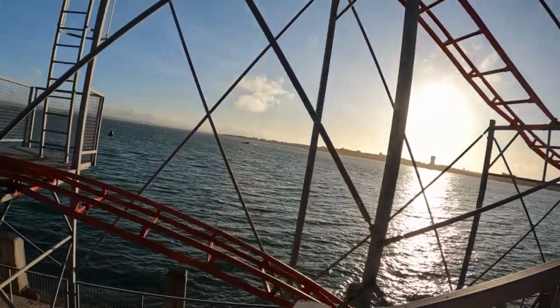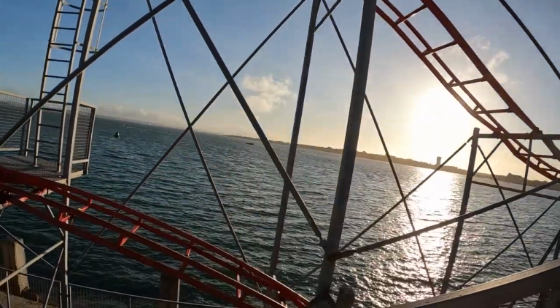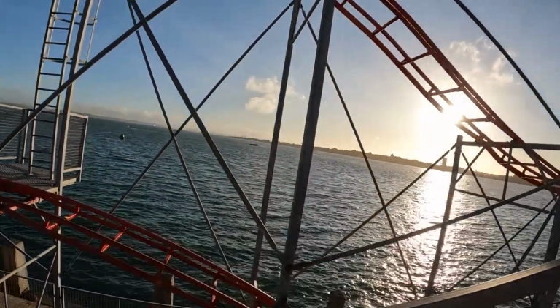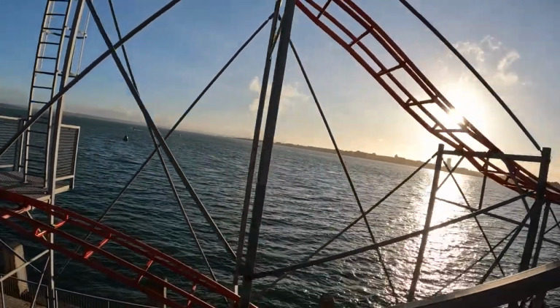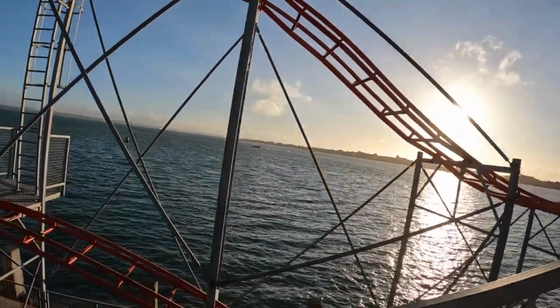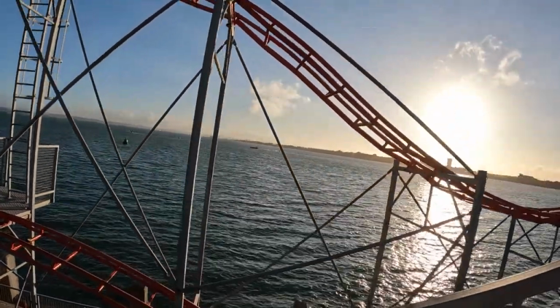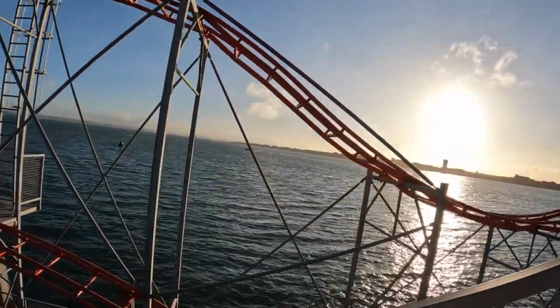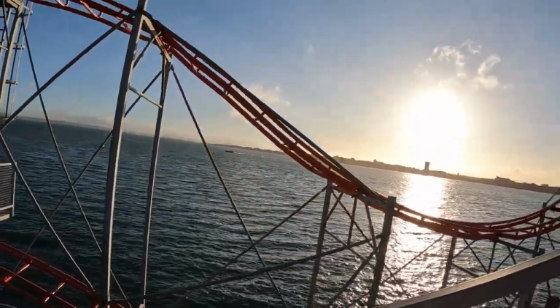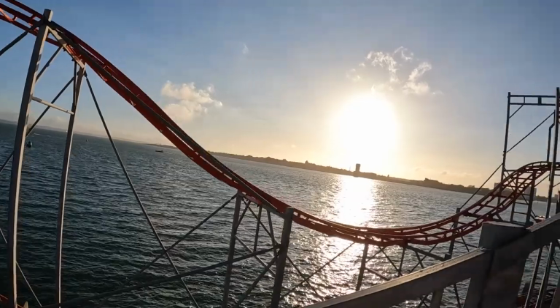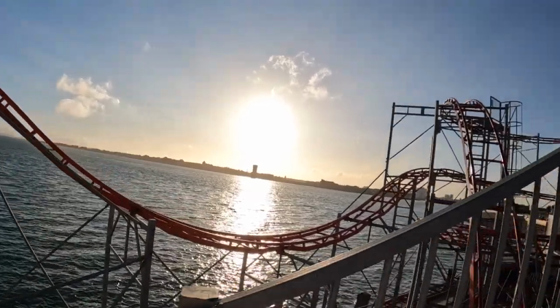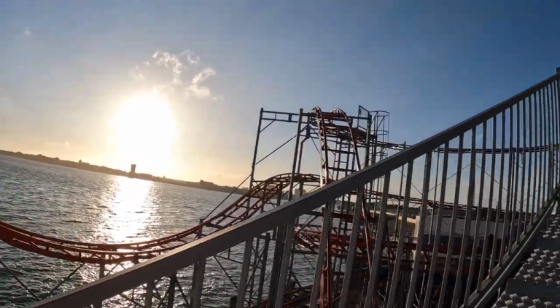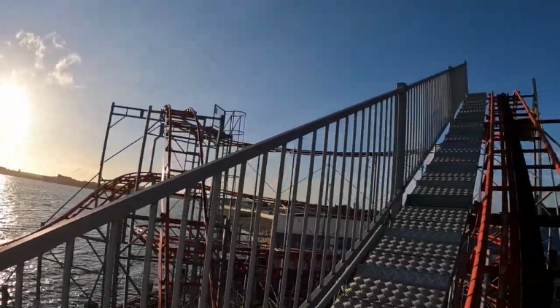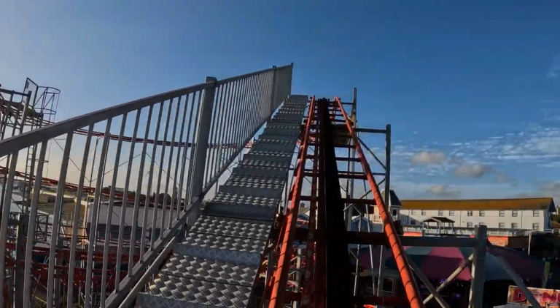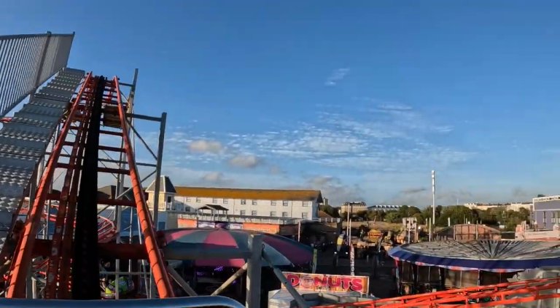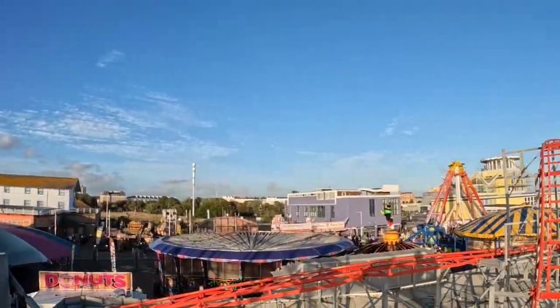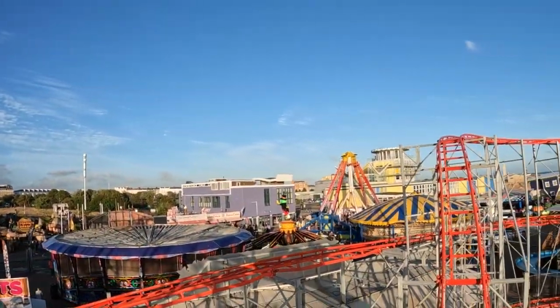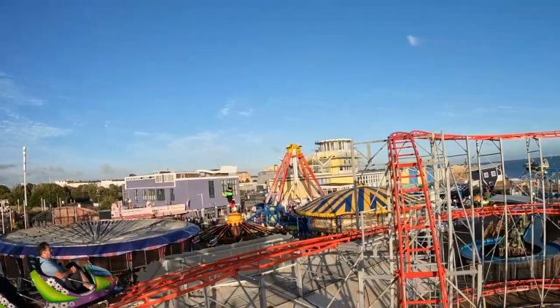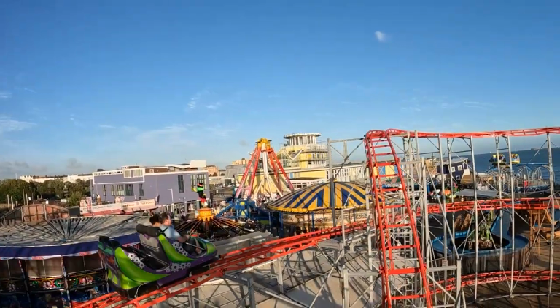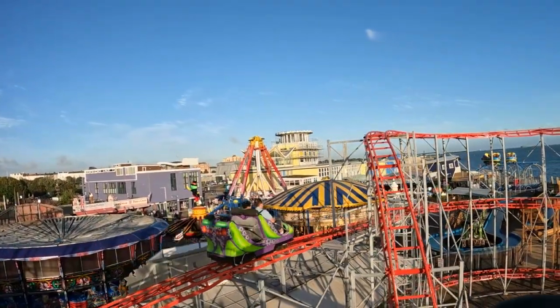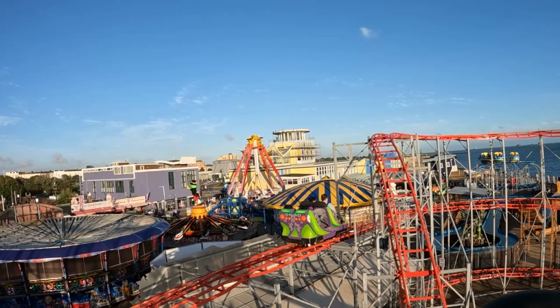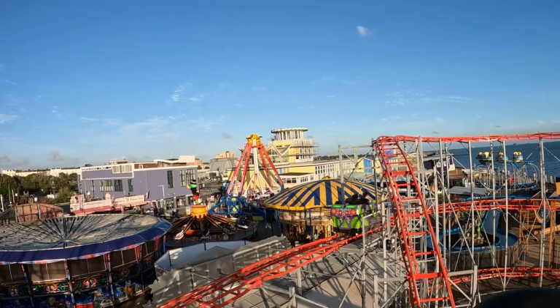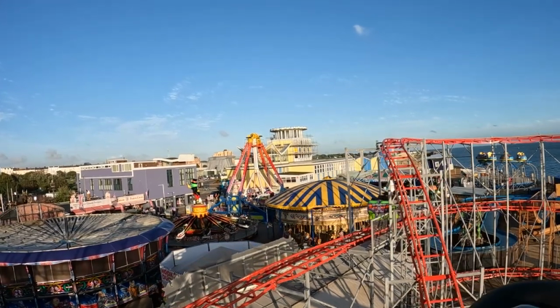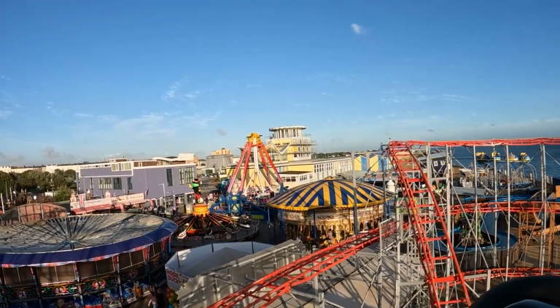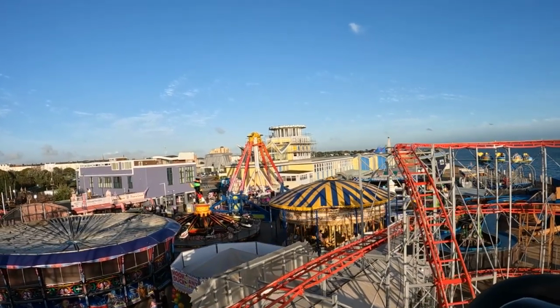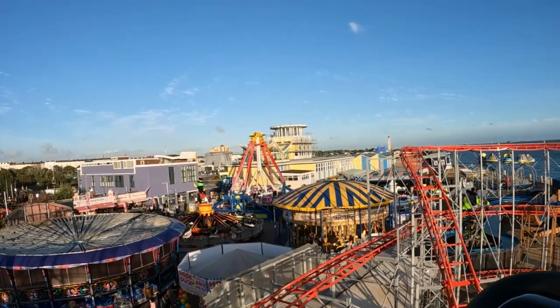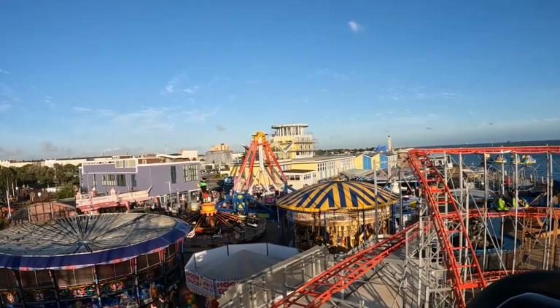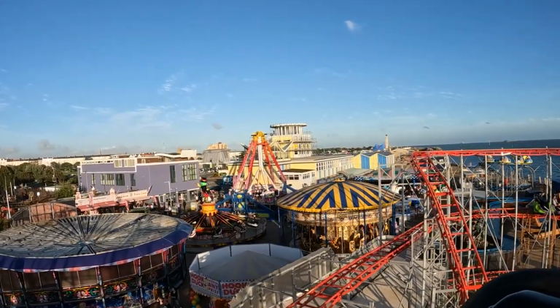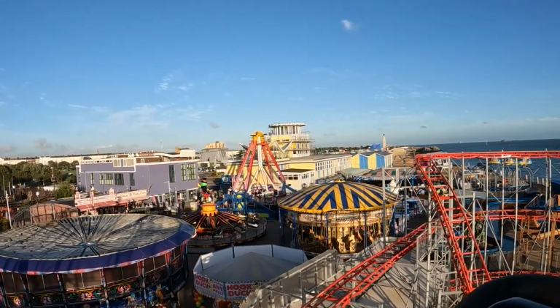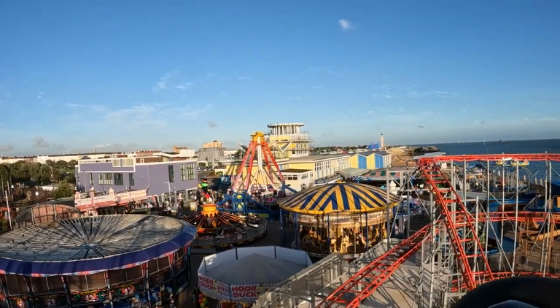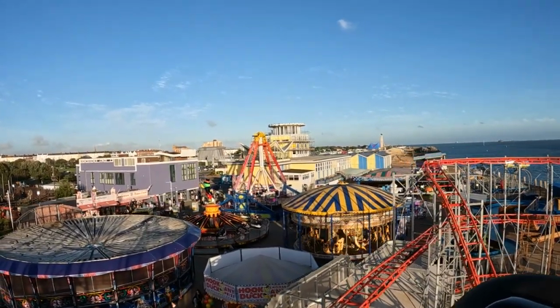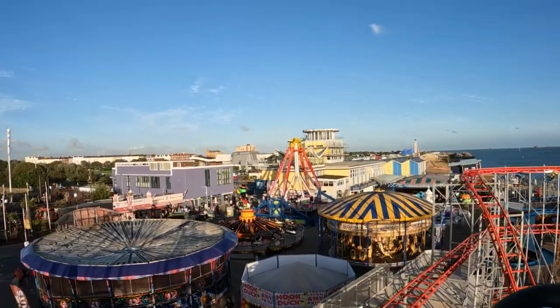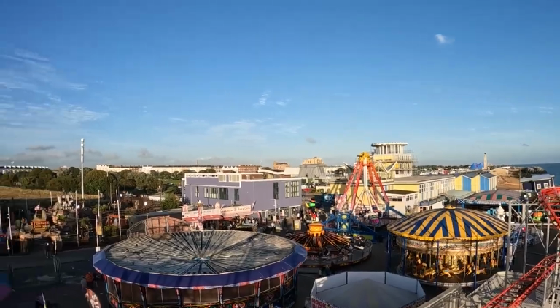Look at these views — over there you've got the Isle of Wight. The sun's going down now, lovely weather. You get great views of the rest of the park as well. Next up is Tornado — looking forward to getting on that.